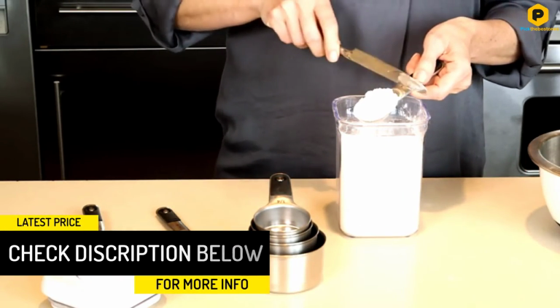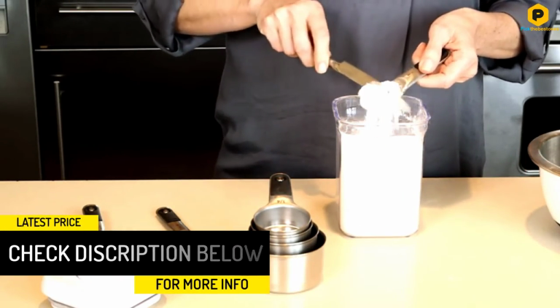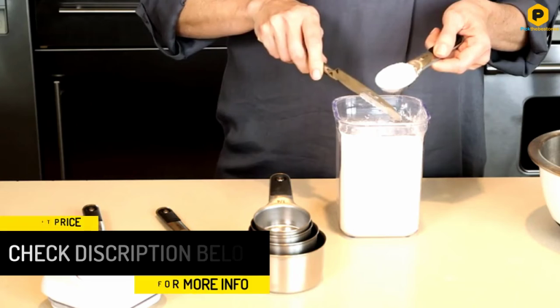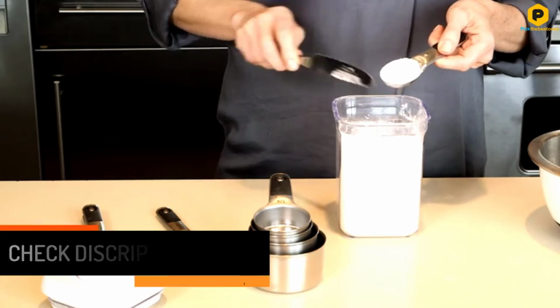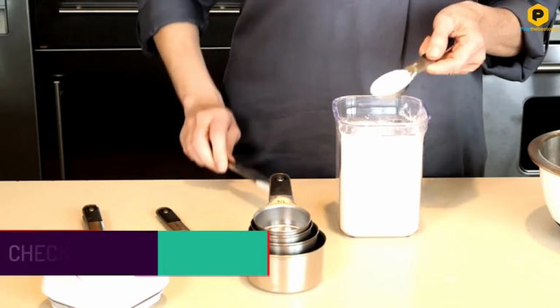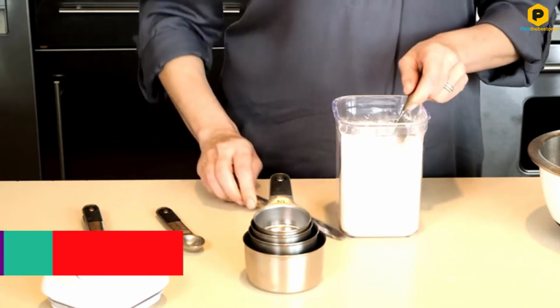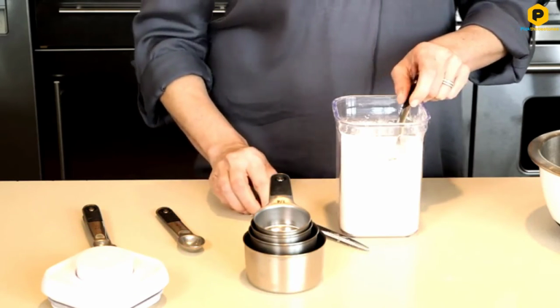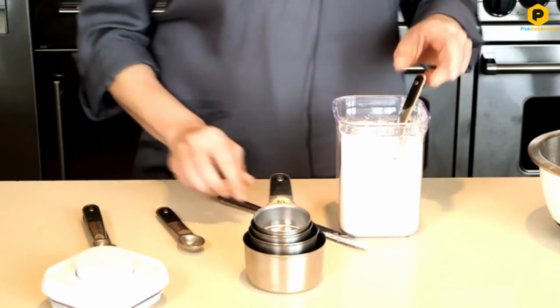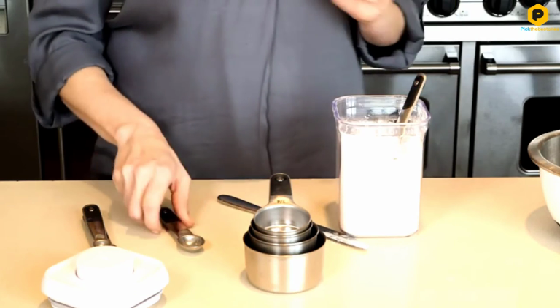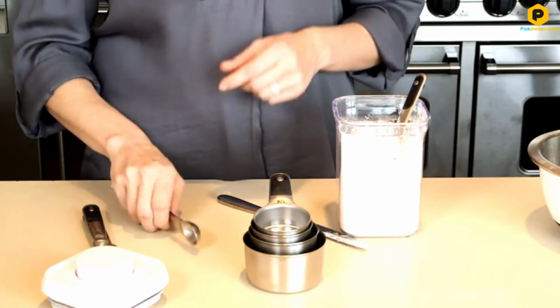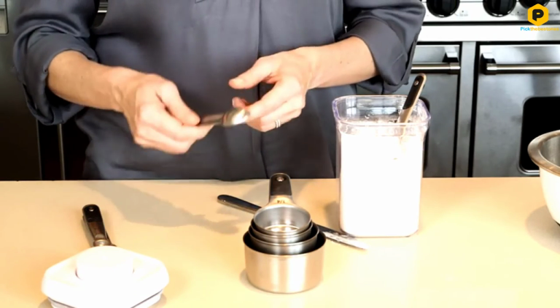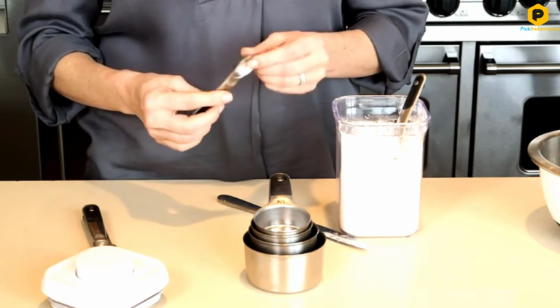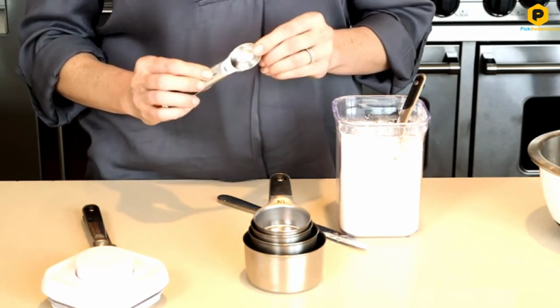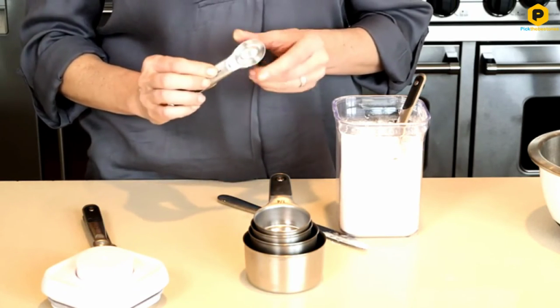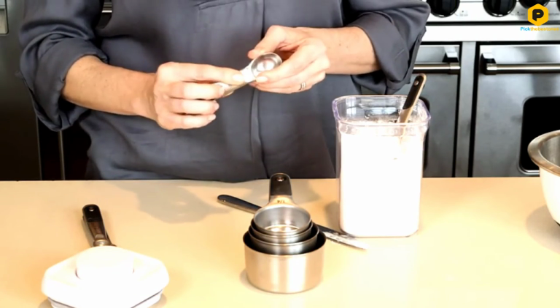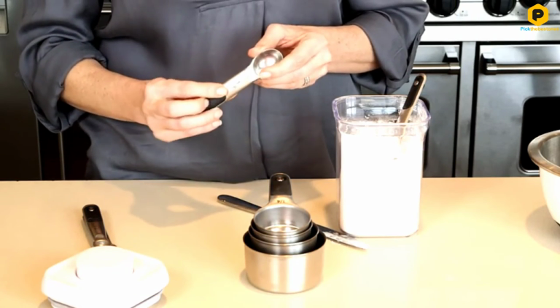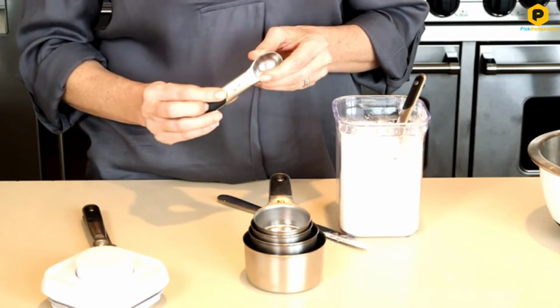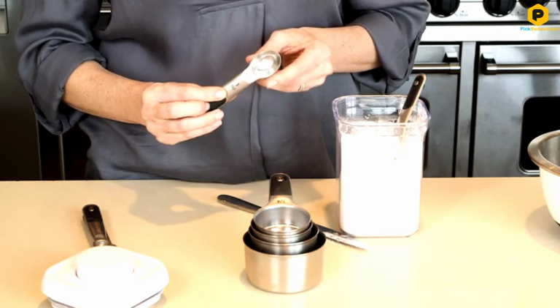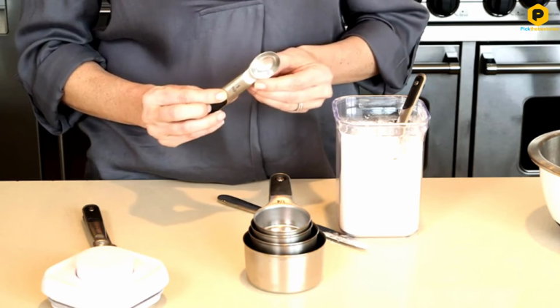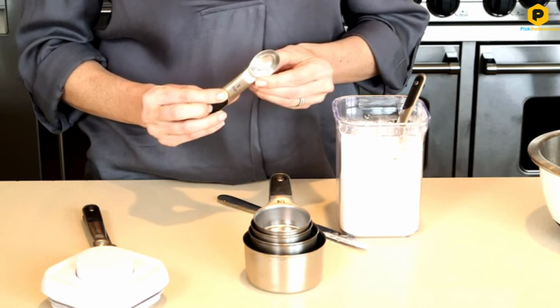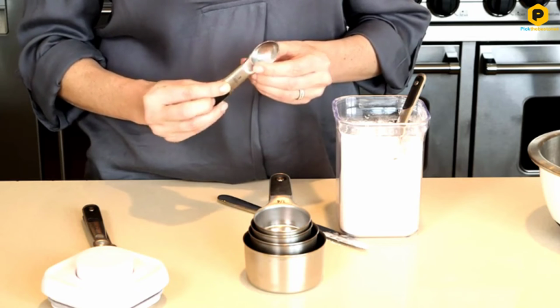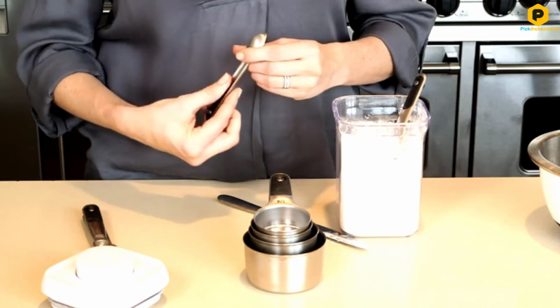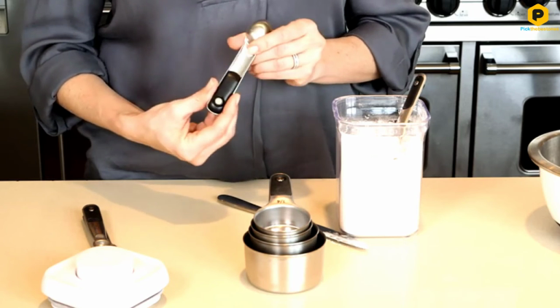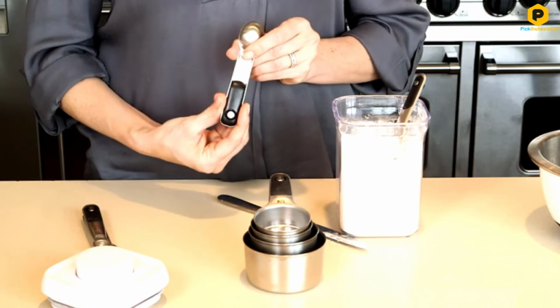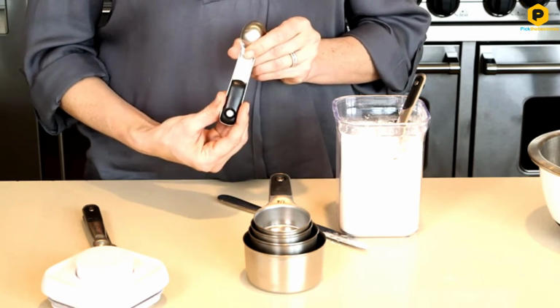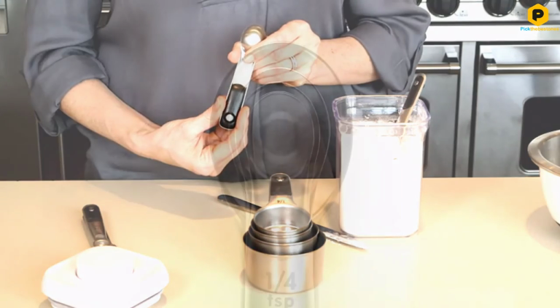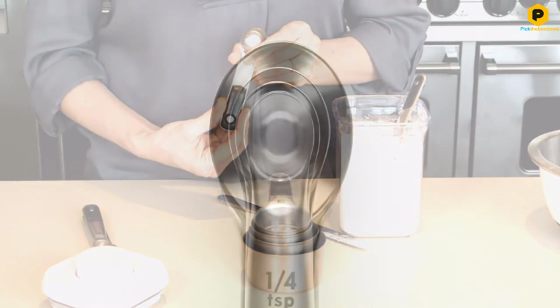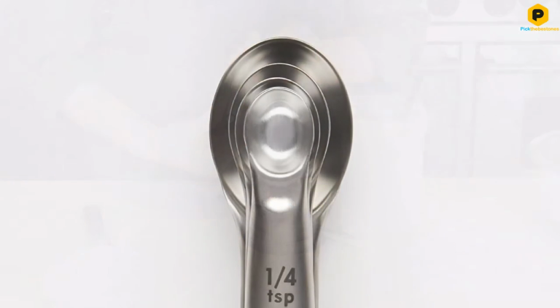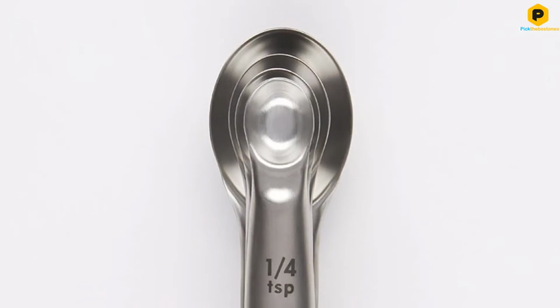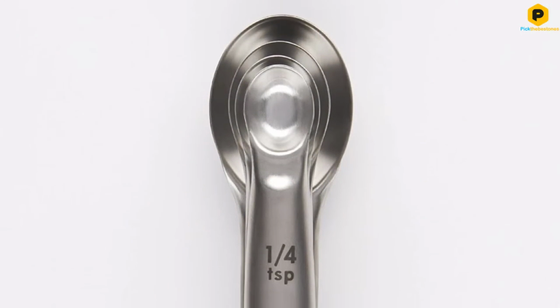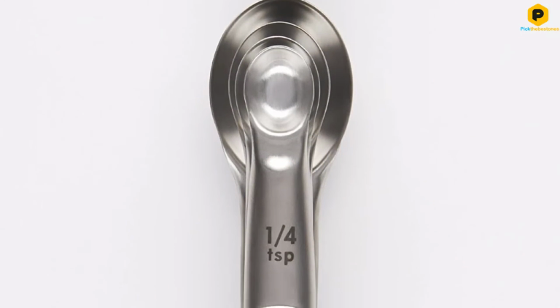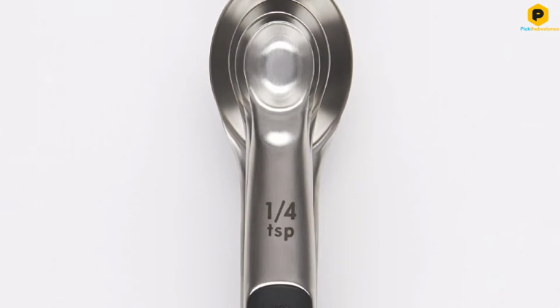Four spoons complete this set, including 1 quarter teaspoon, 1 half teaspoon, 1 teaspoon, and 1 tablespoon, all of which are dishwasher safe for easy cleaning after measuring.